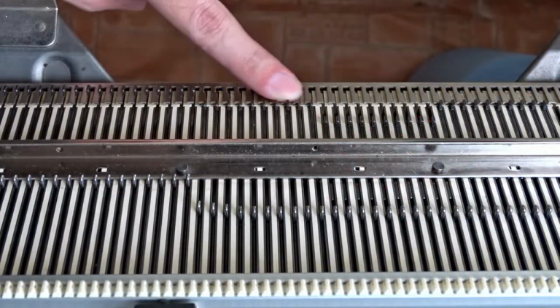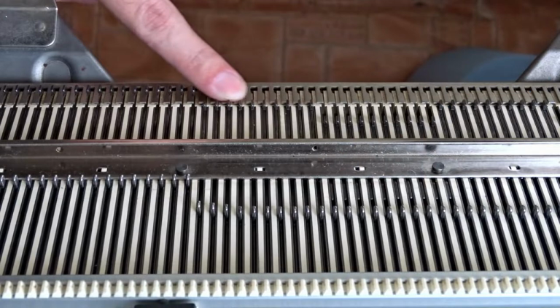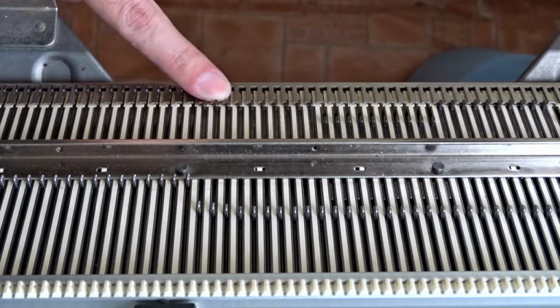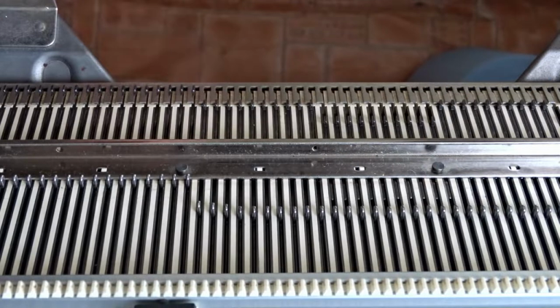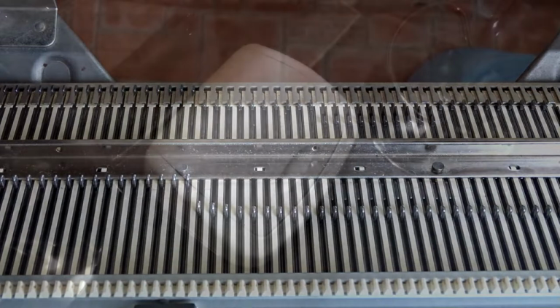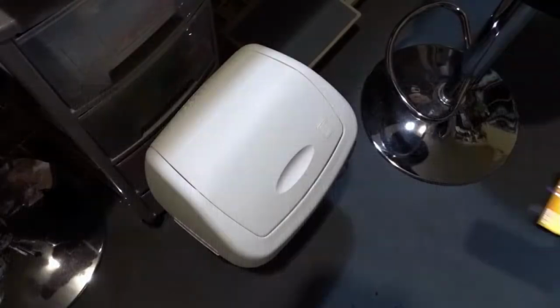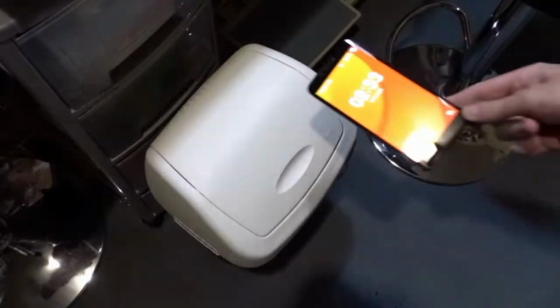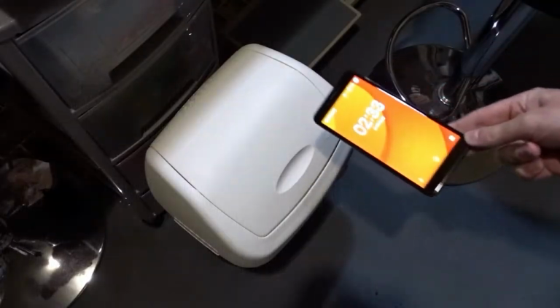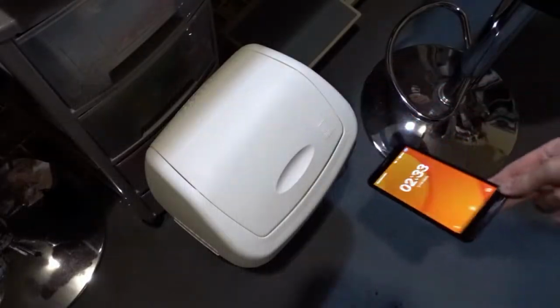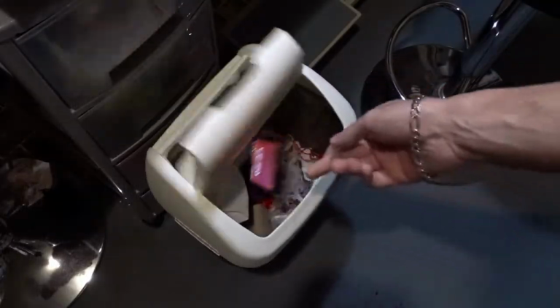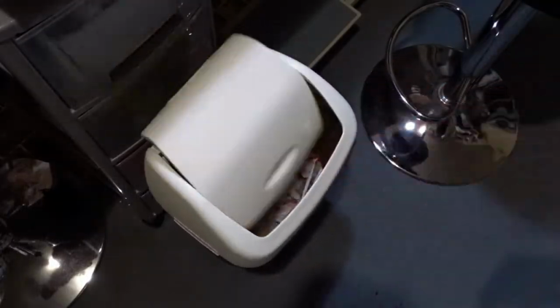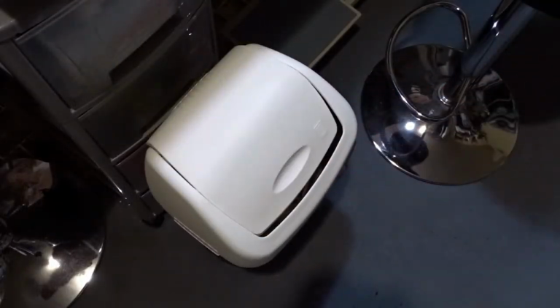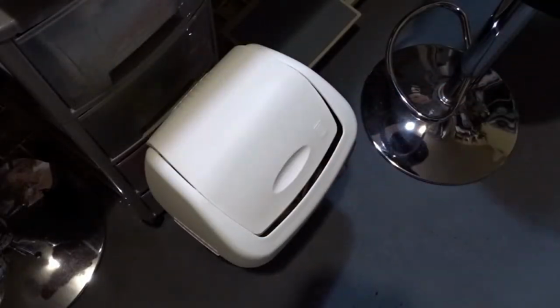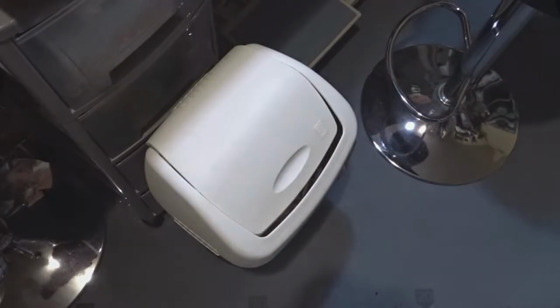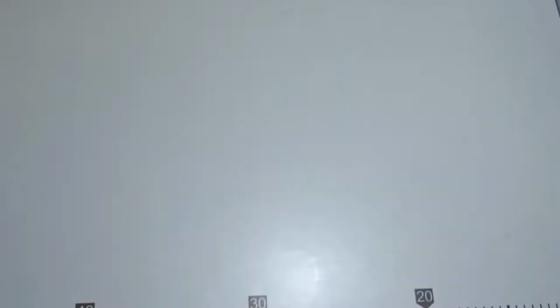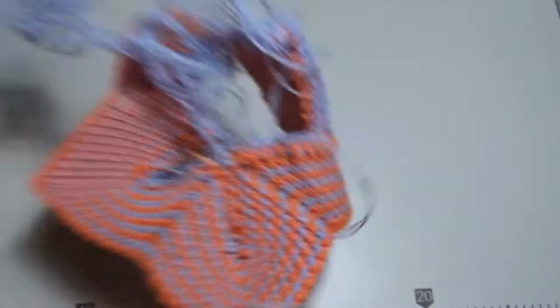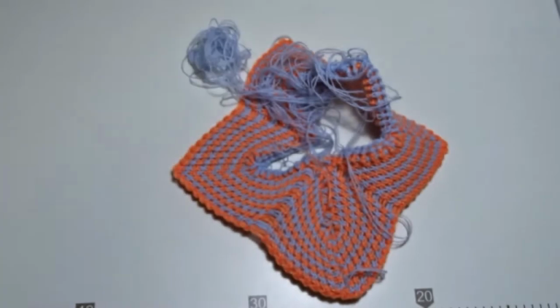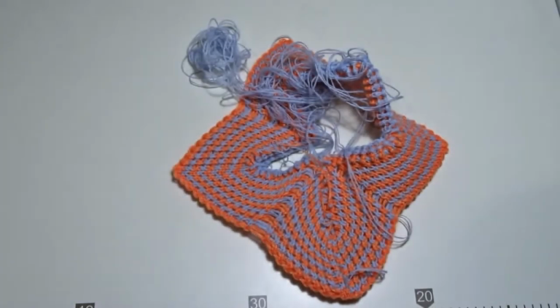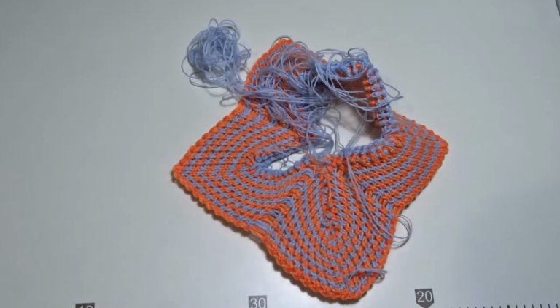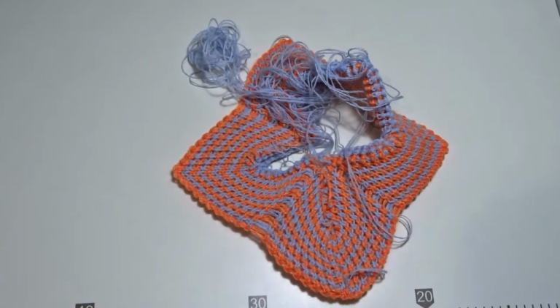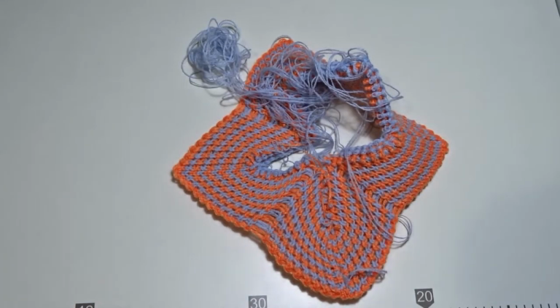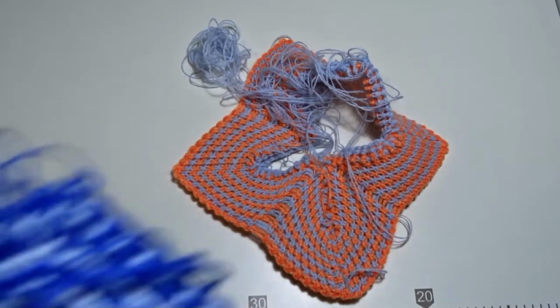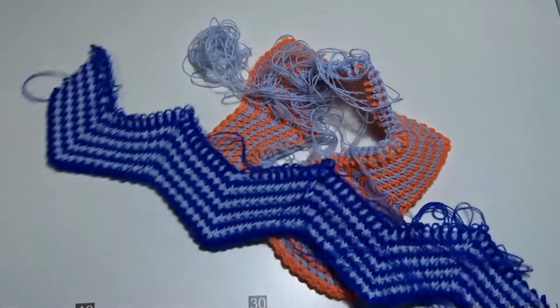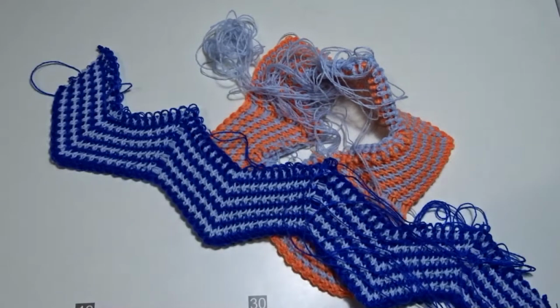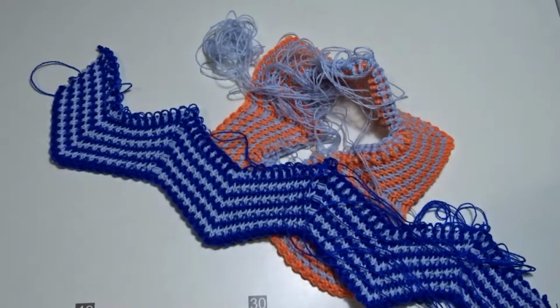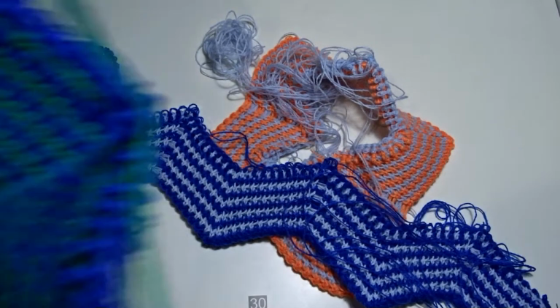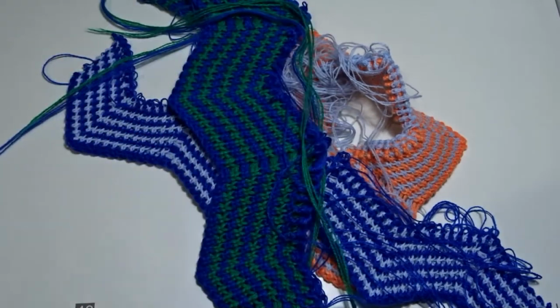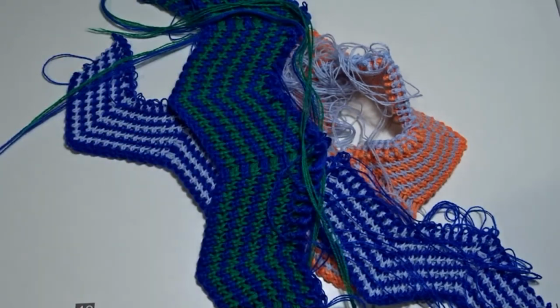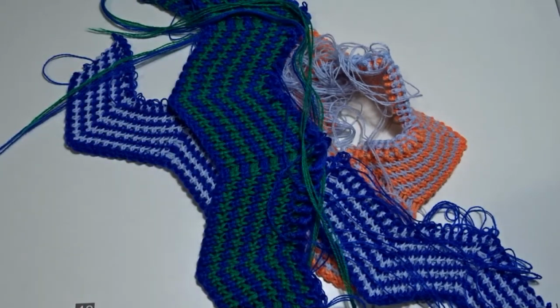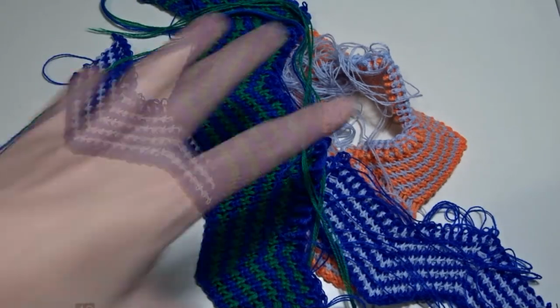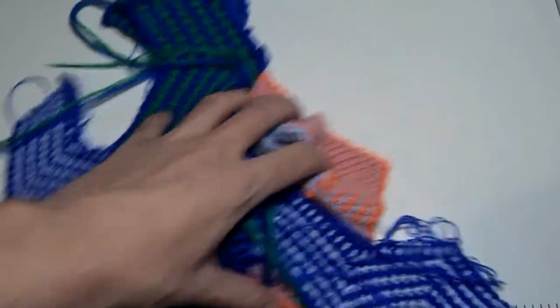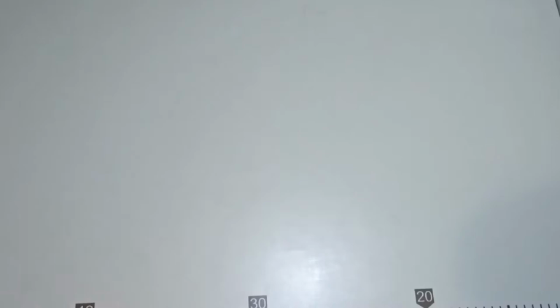Now the most important step. Take your phone and throw it in the trash bin, otherwise you will have squares like this one, and like this one, and this one. Now let's begin.